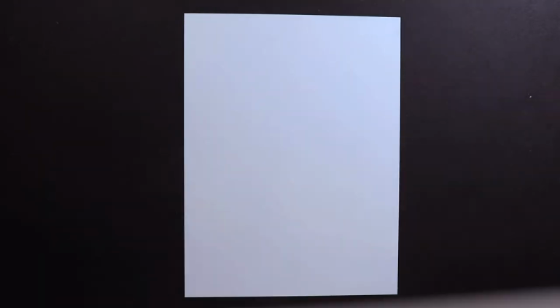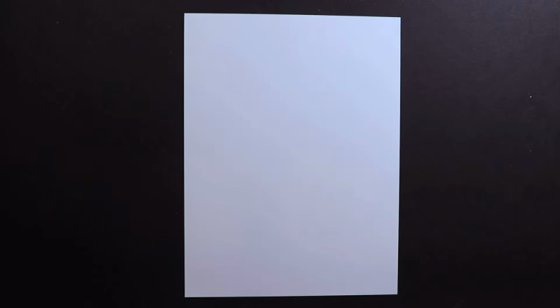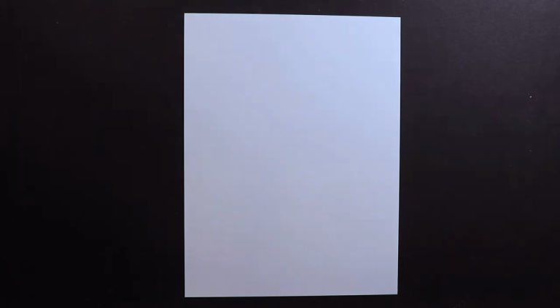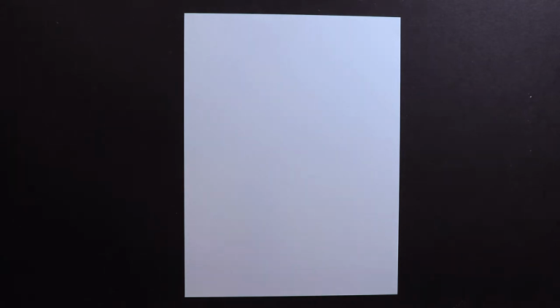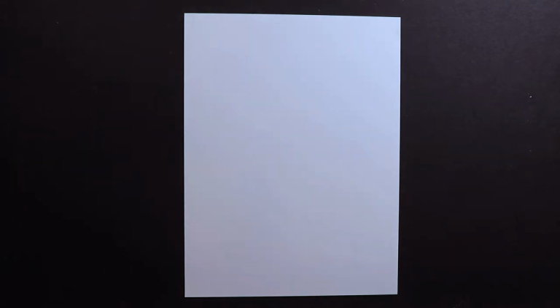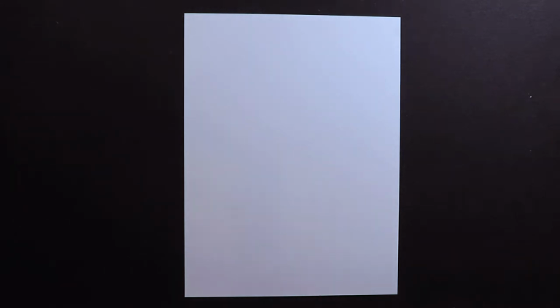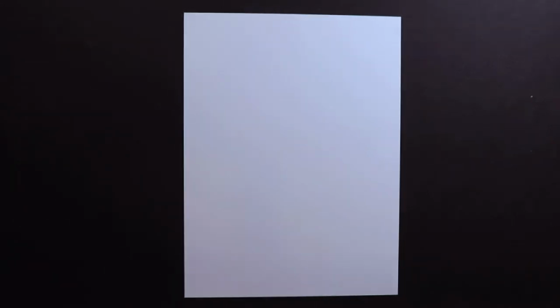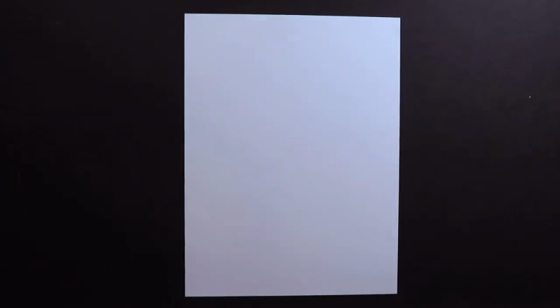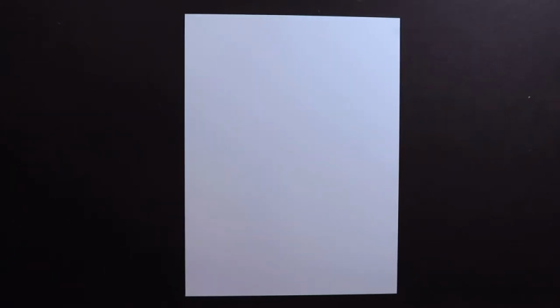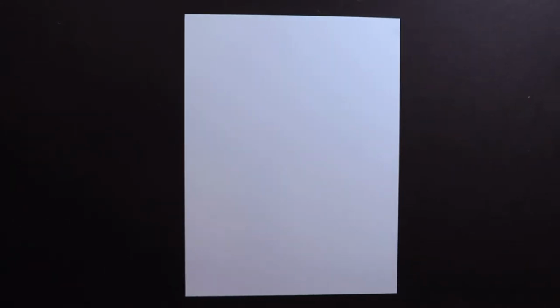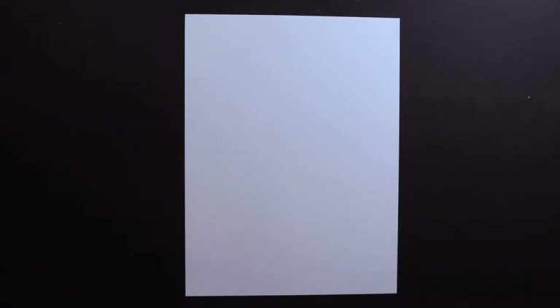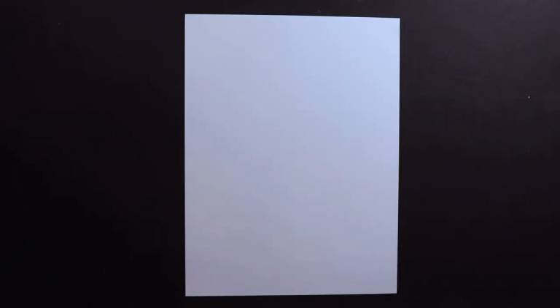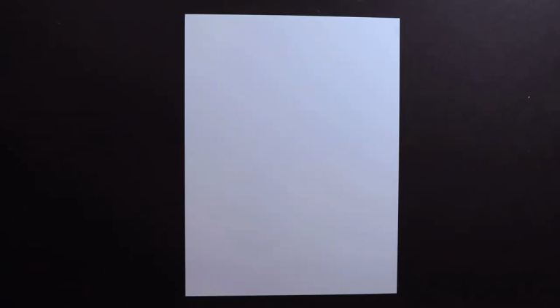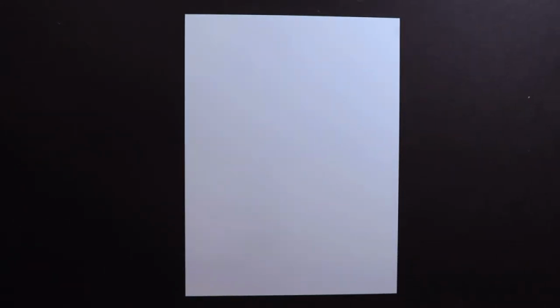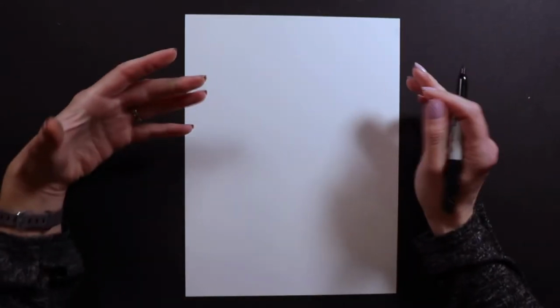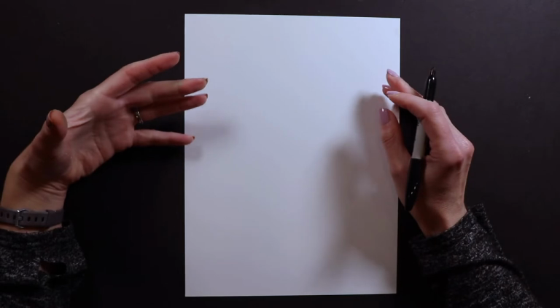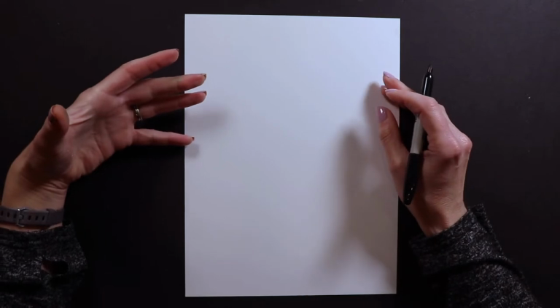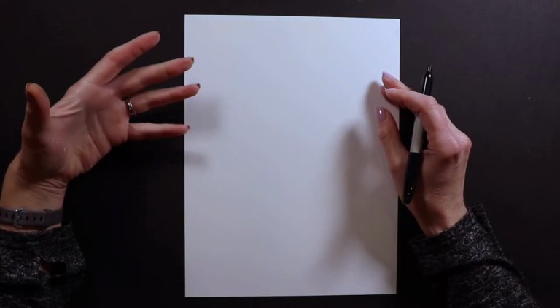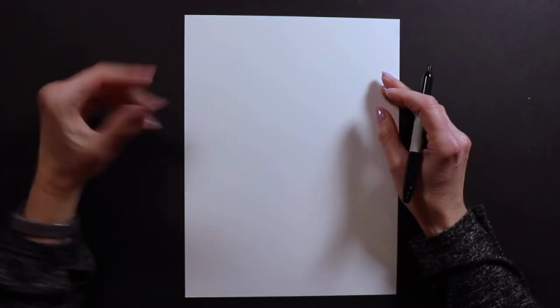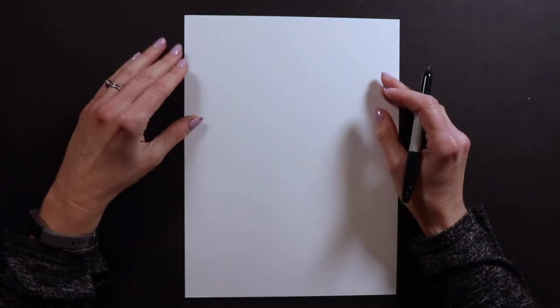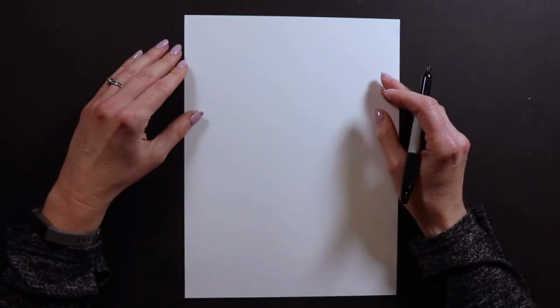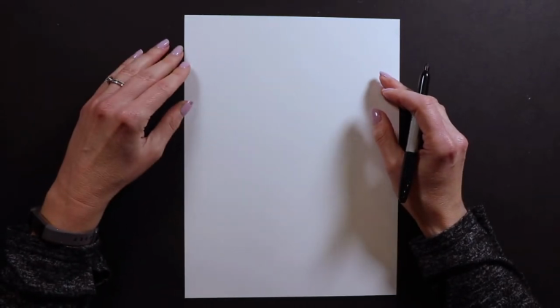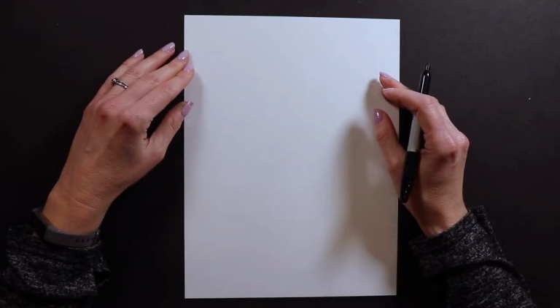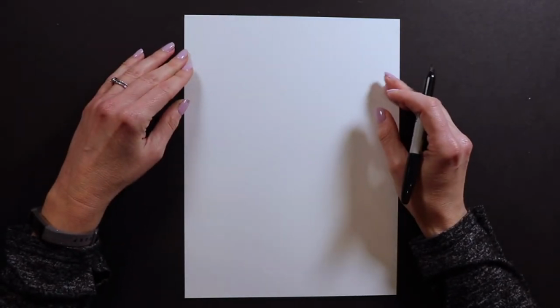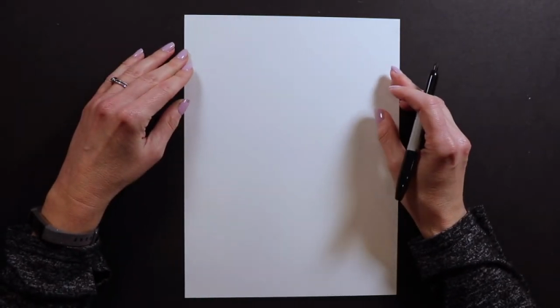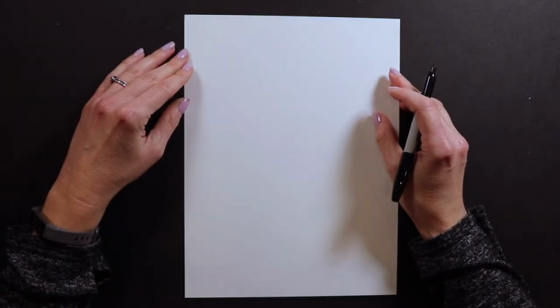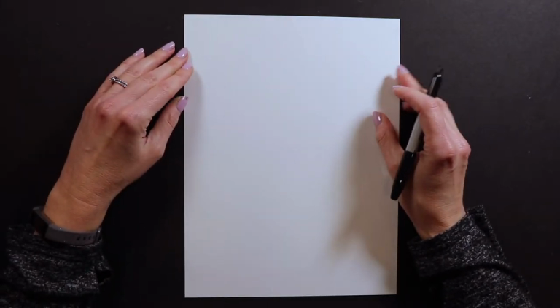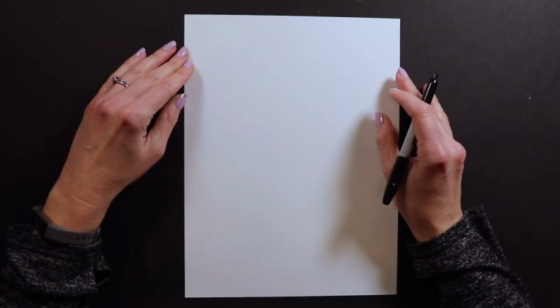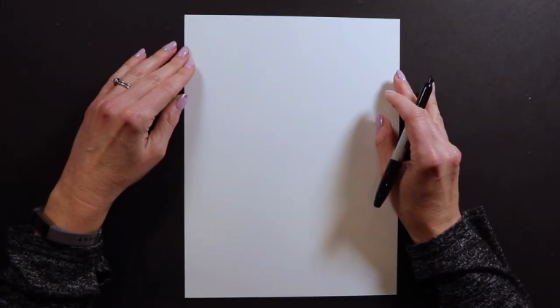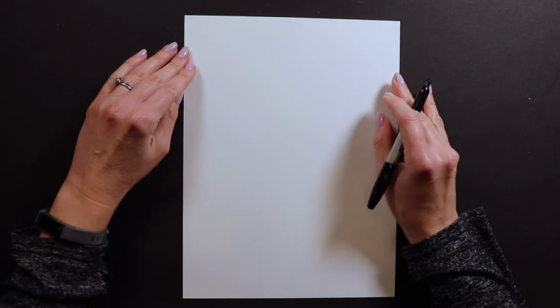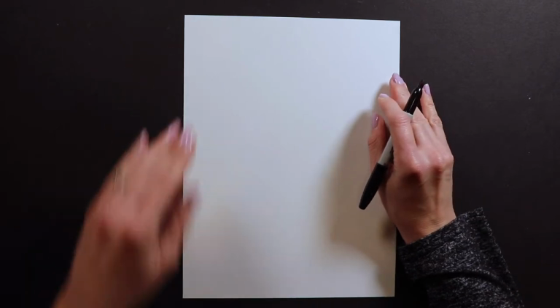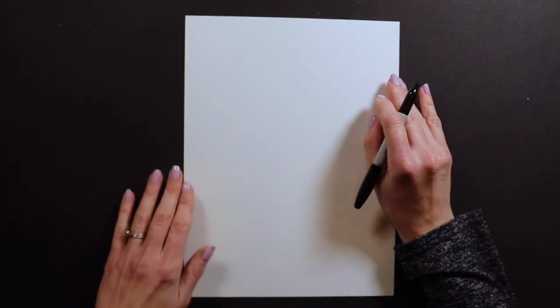I am working with Sharpie on paper today. You guys can work with whatever you have at home. If you're lucky, maybe you have some canvas and paint and you can be painting along with me when I'm coloring.